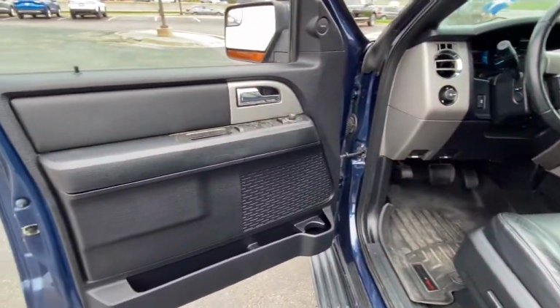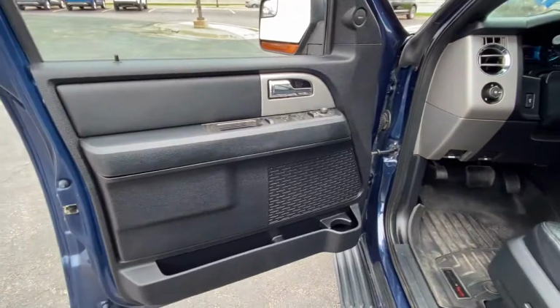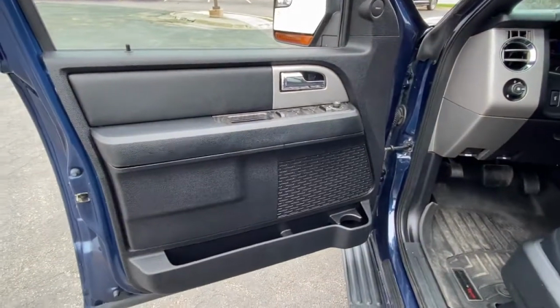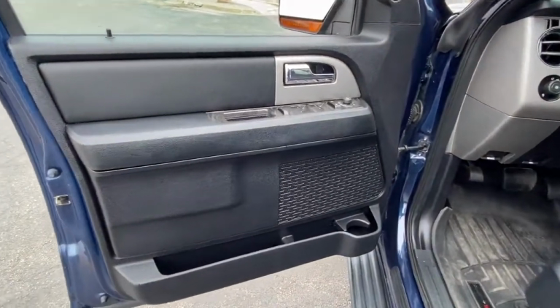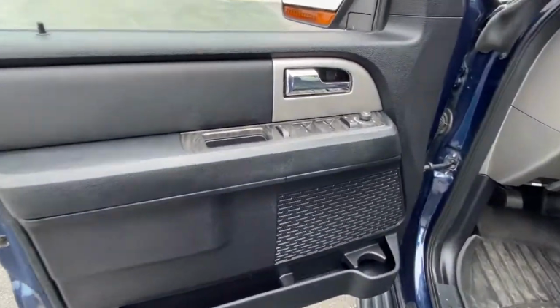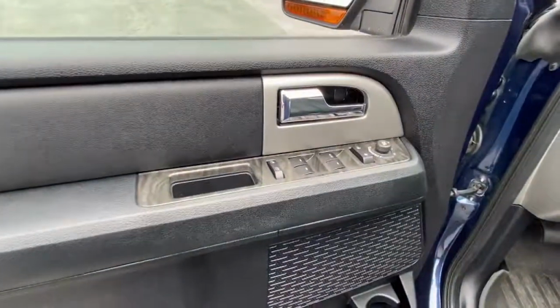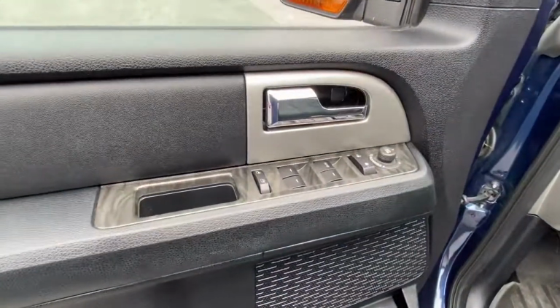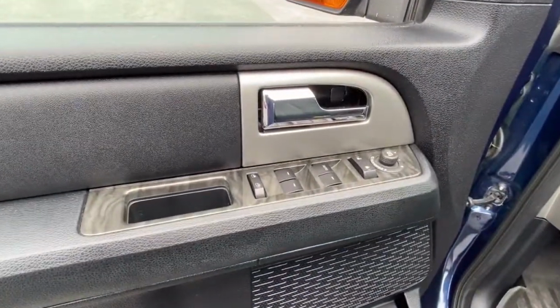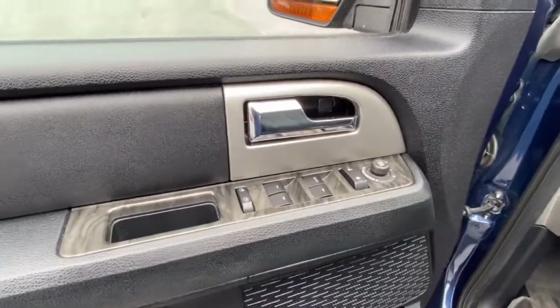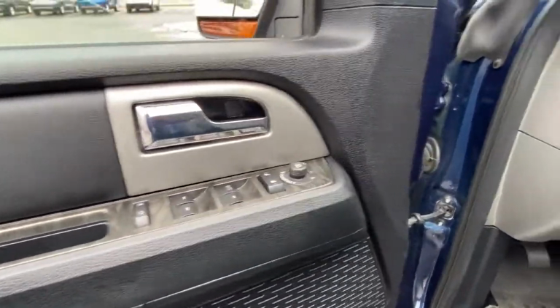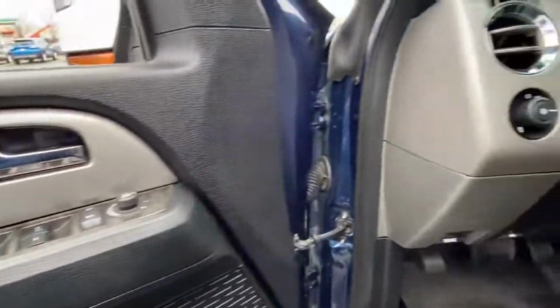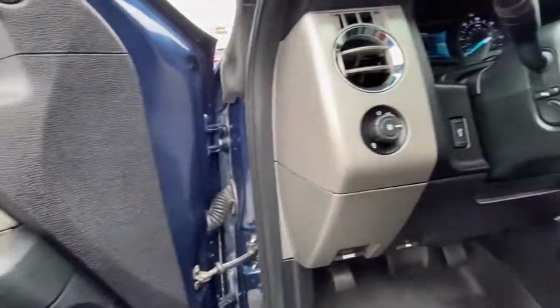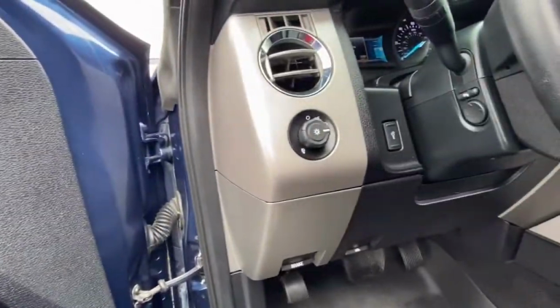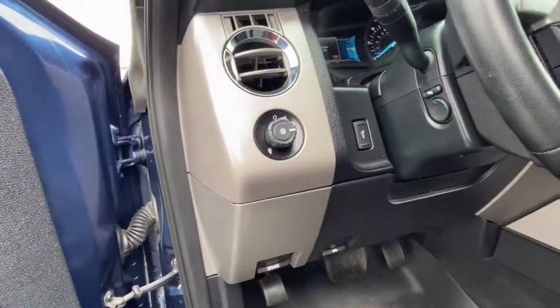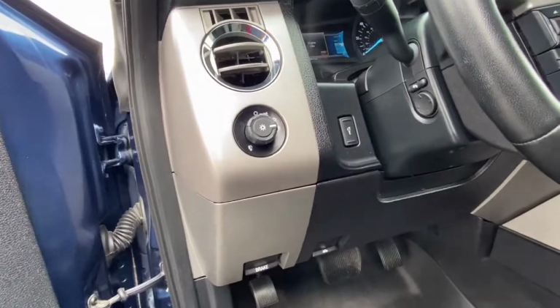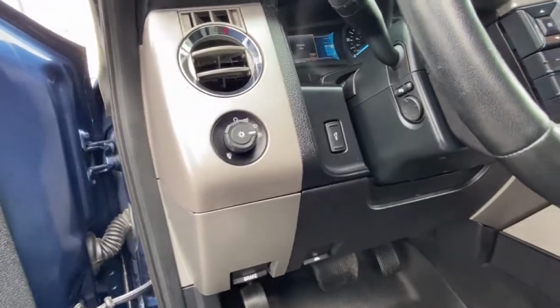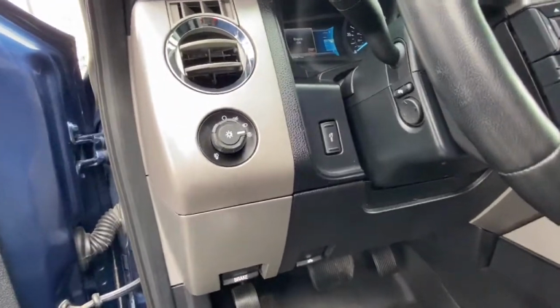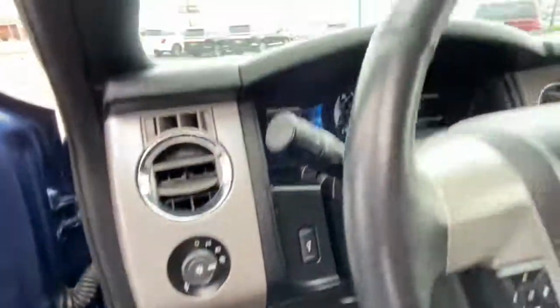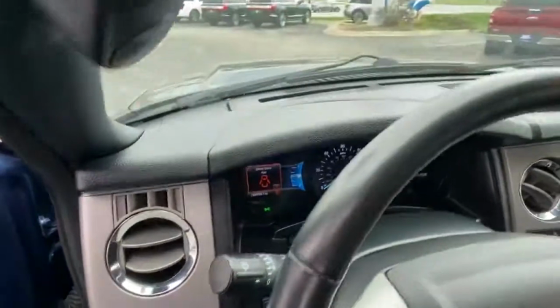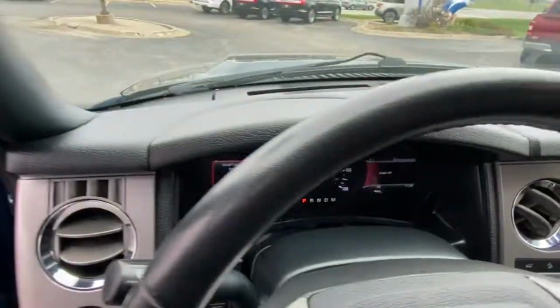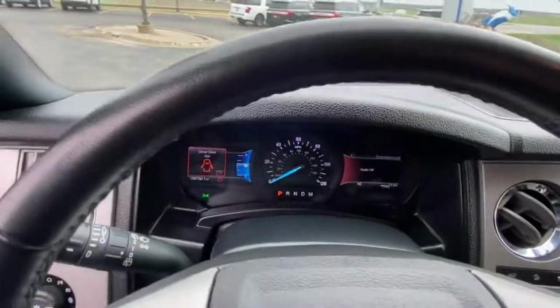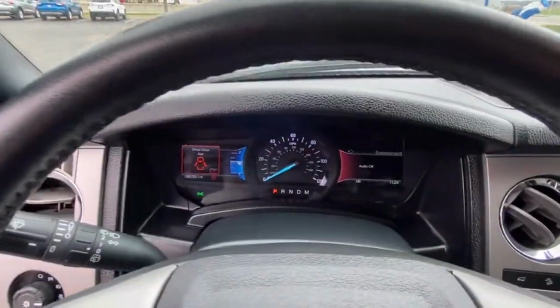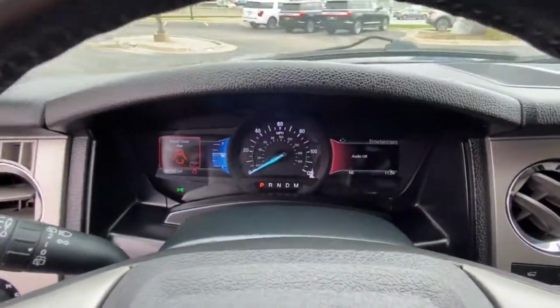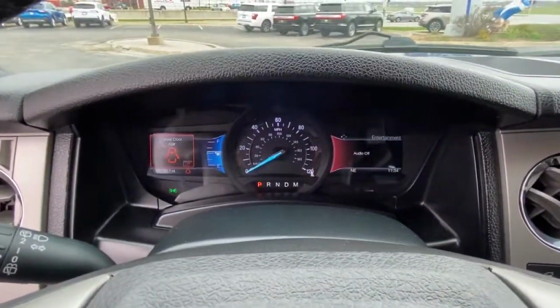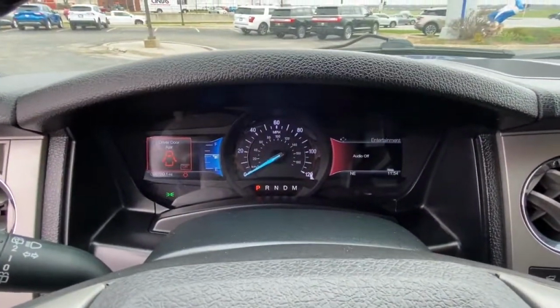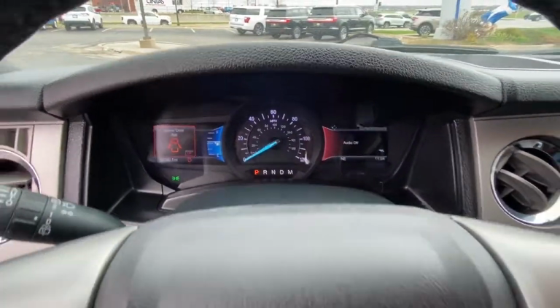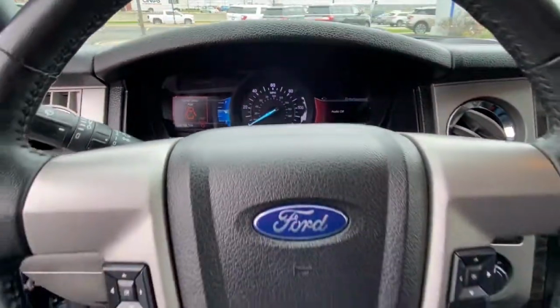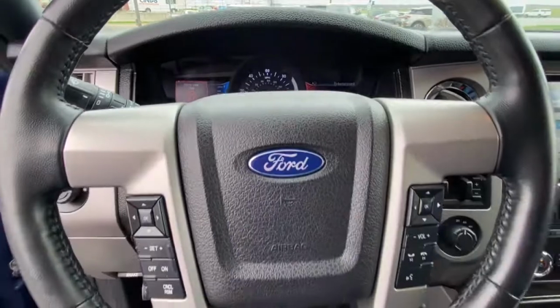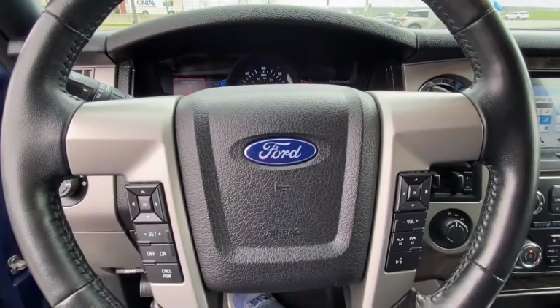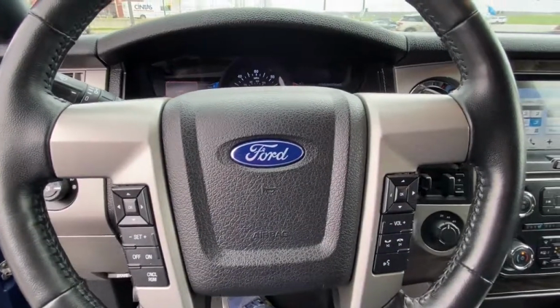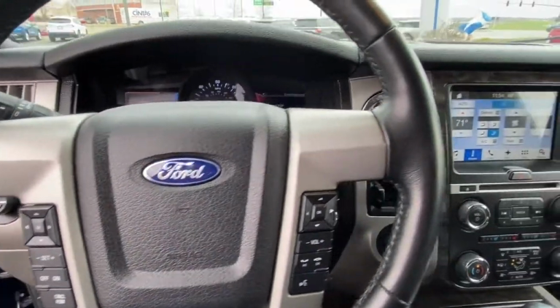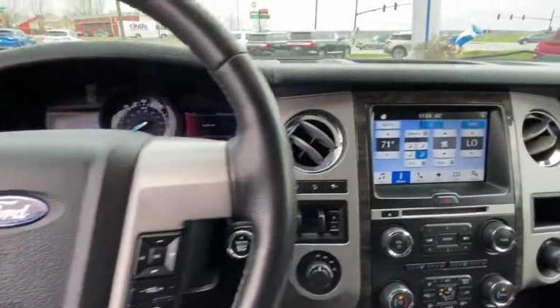Whether you're towing, off-roading, or taking that epic family road trip, this Expedition has the power and features to get the job done in style. These are just some of the great options this vehicle comes with.